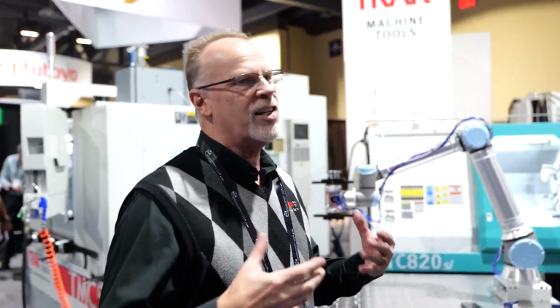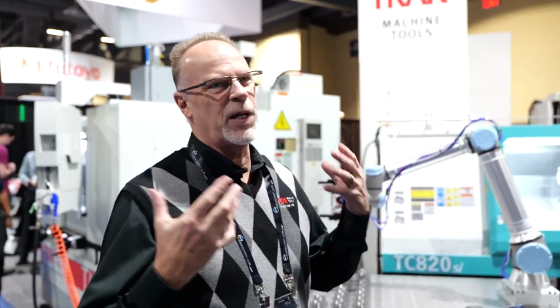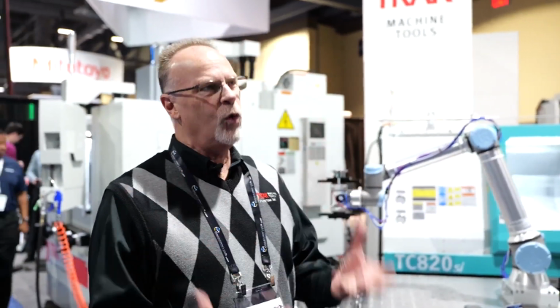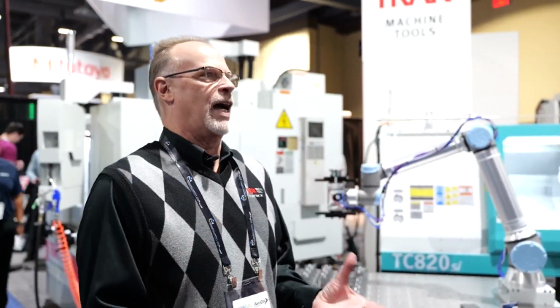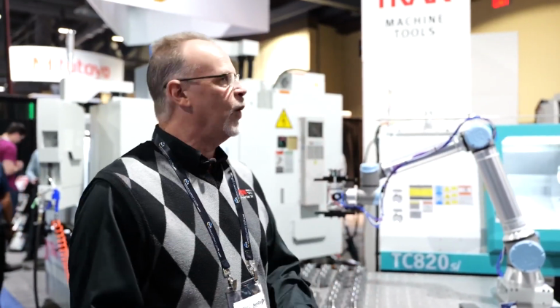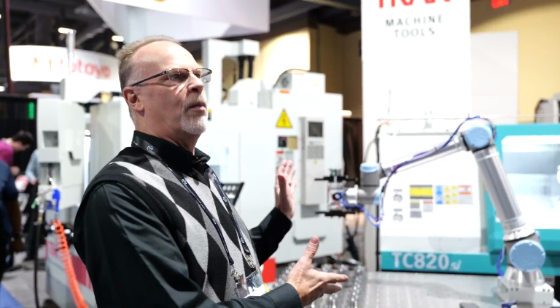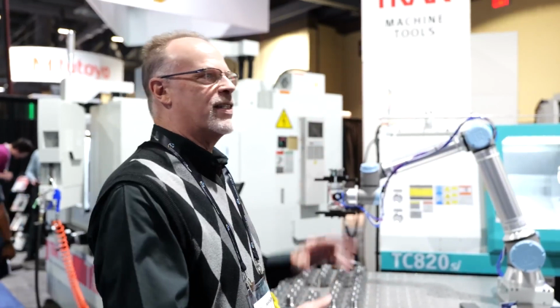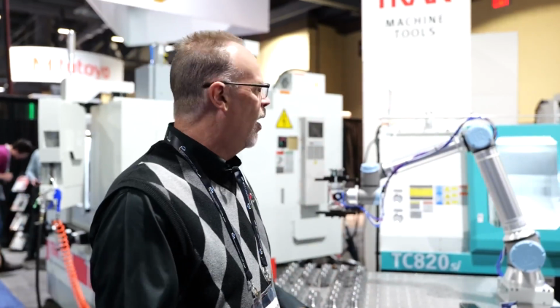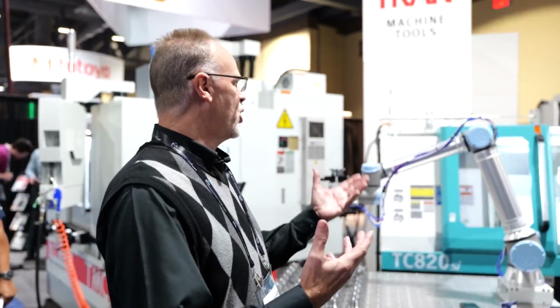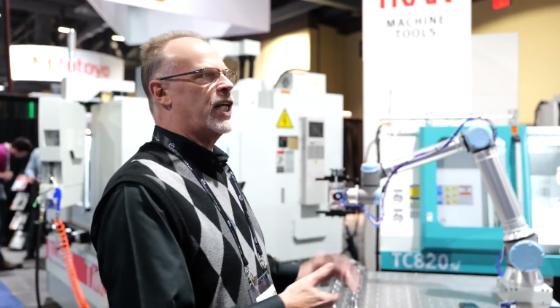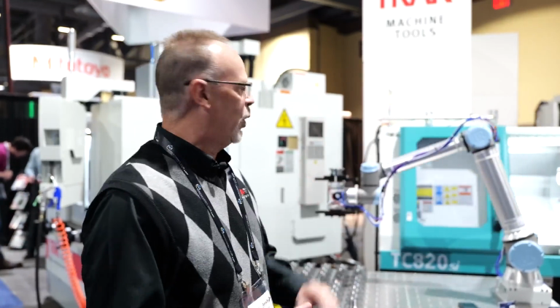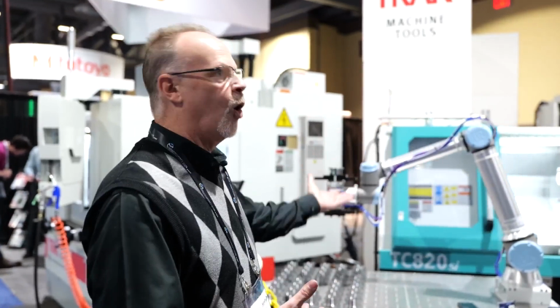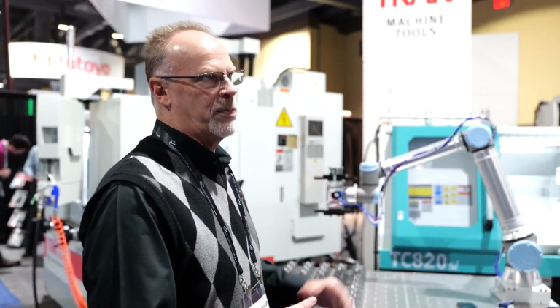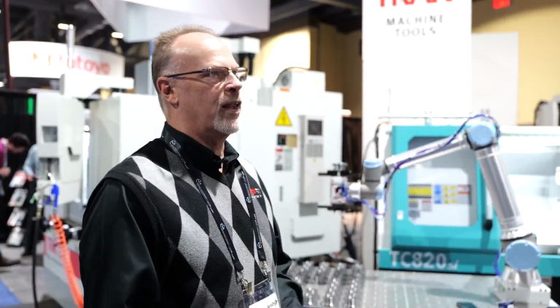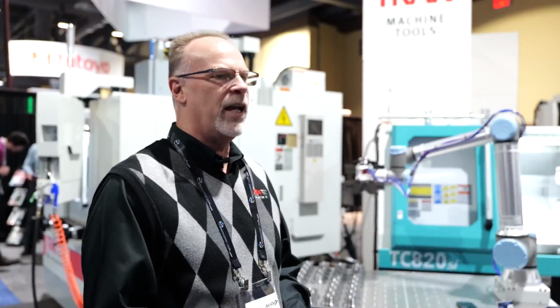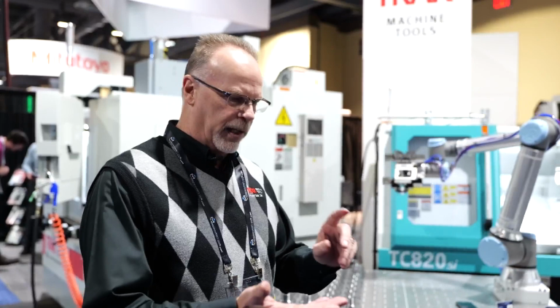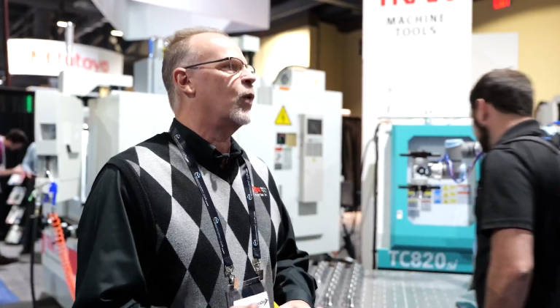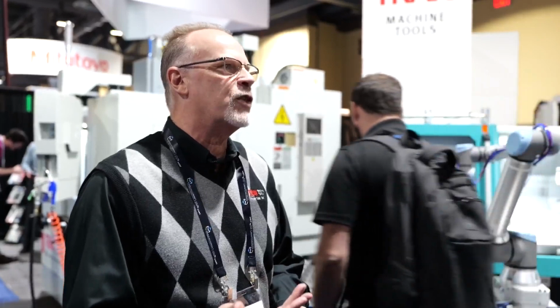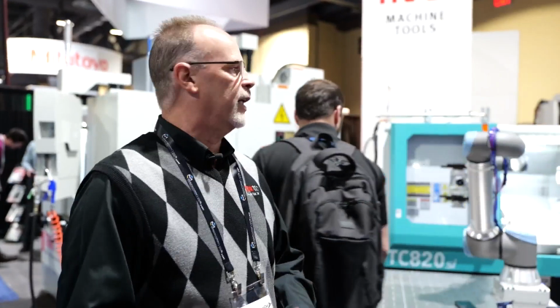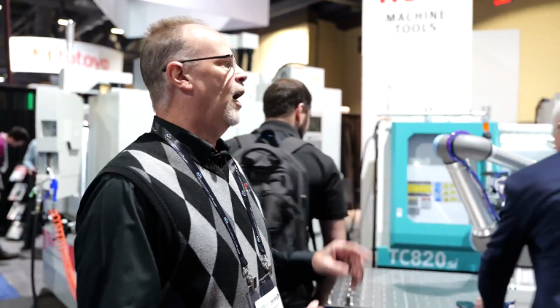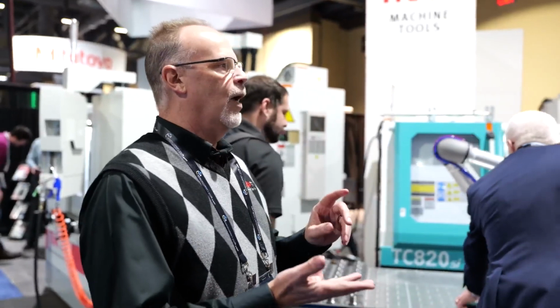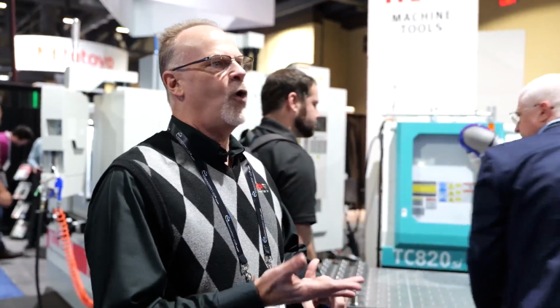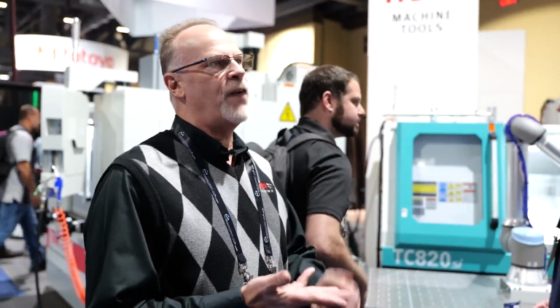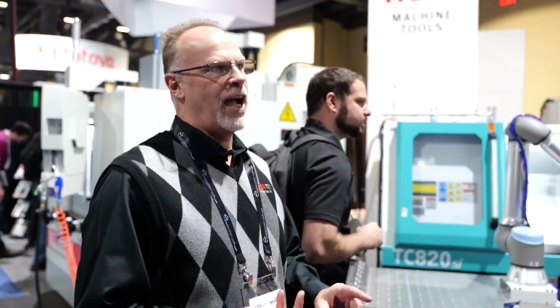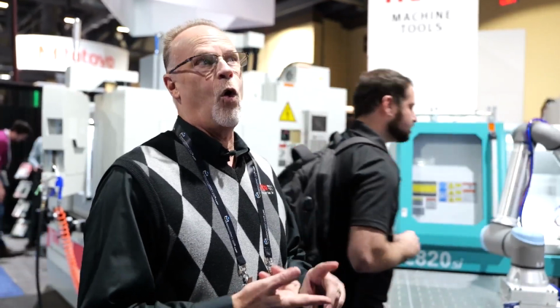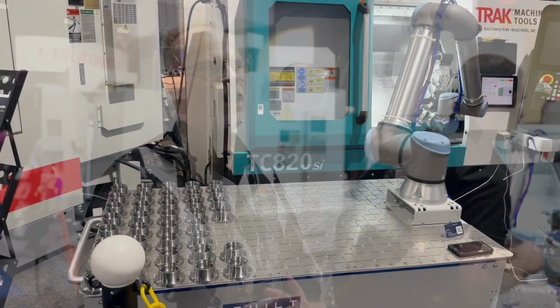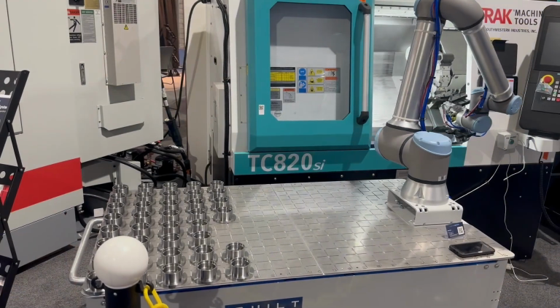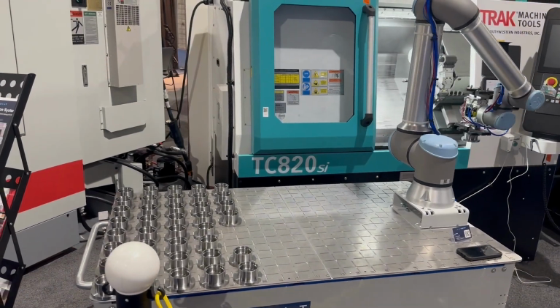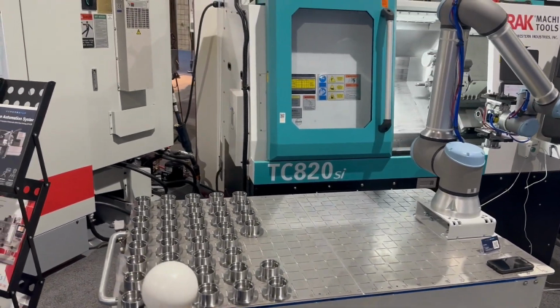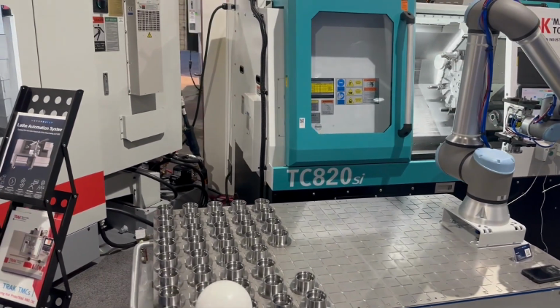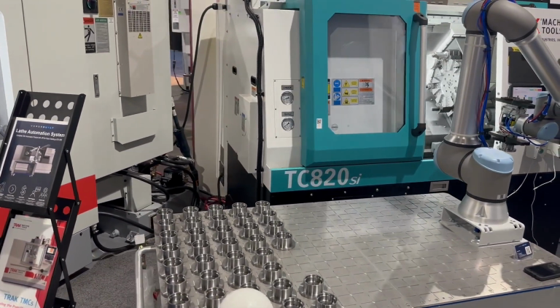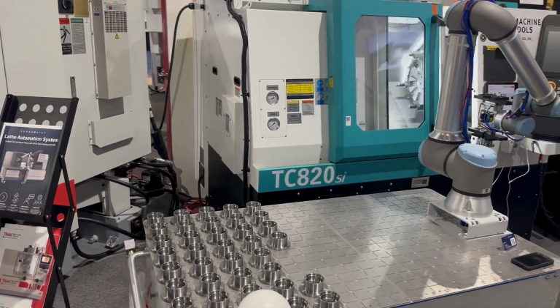Us guys being the tool room guys, we know all about that stuff, but there's so much to get into. Robotics being one of them, but also live tooling, four and five axis, horizontals — all that stuff is yet to come, but it's all in the works.